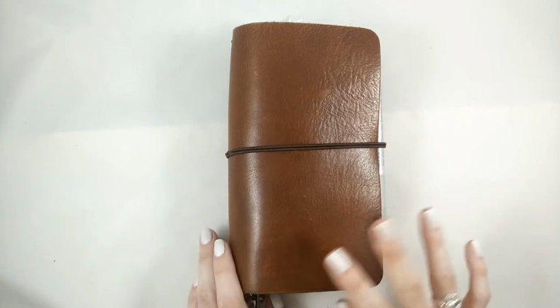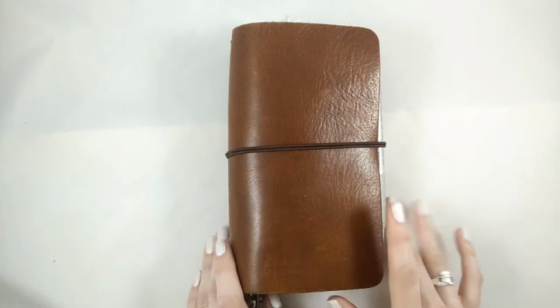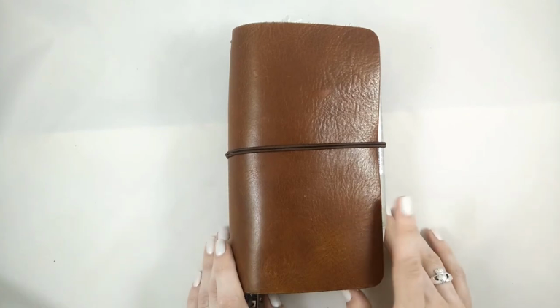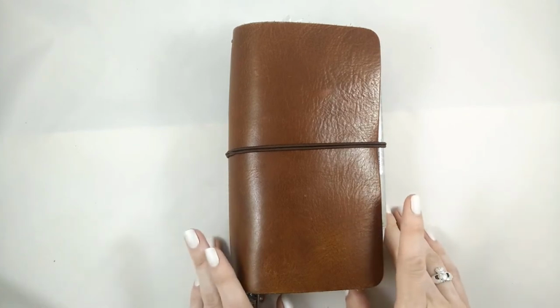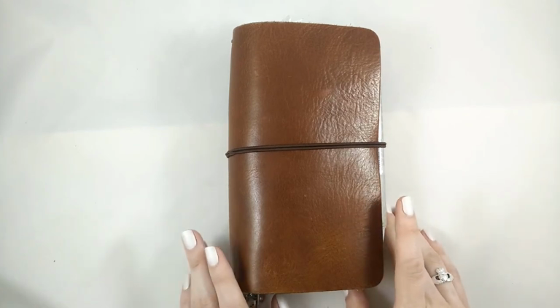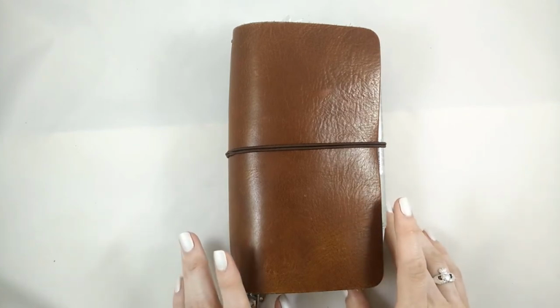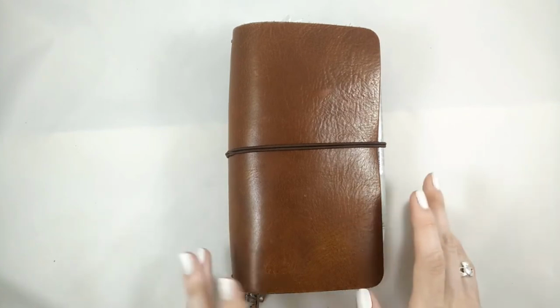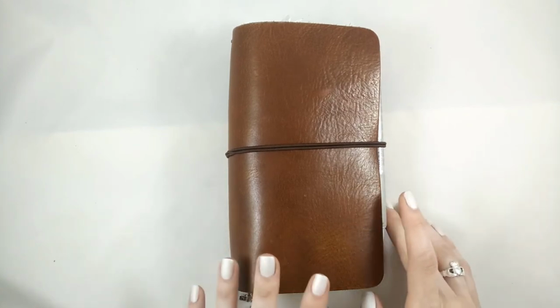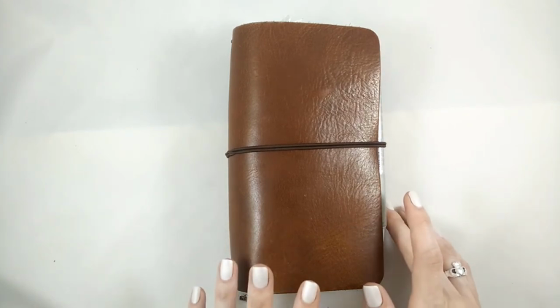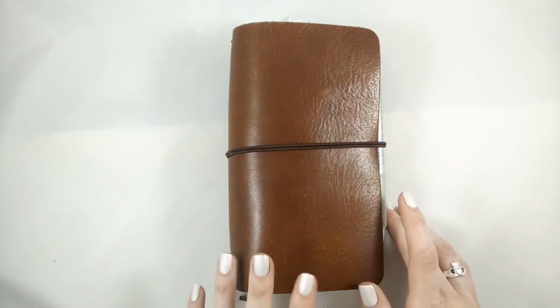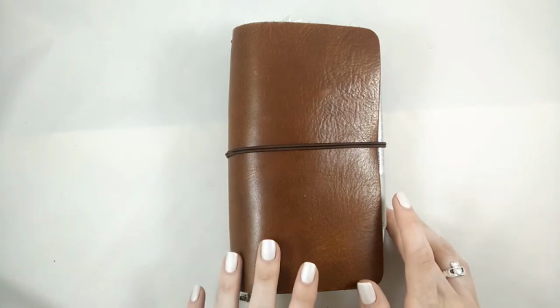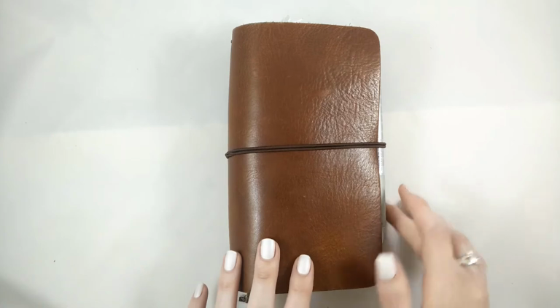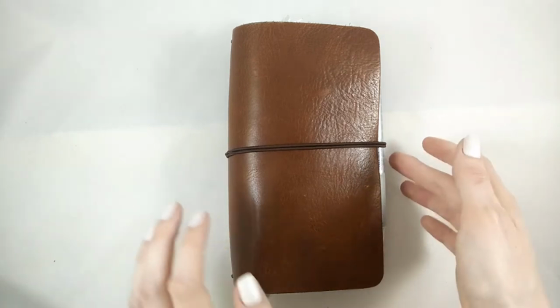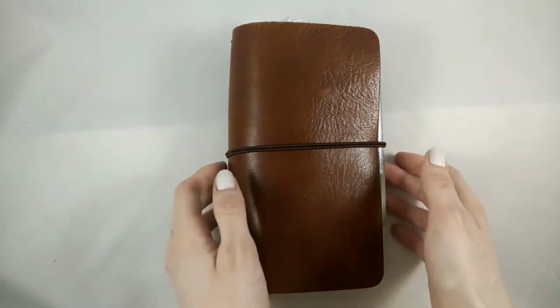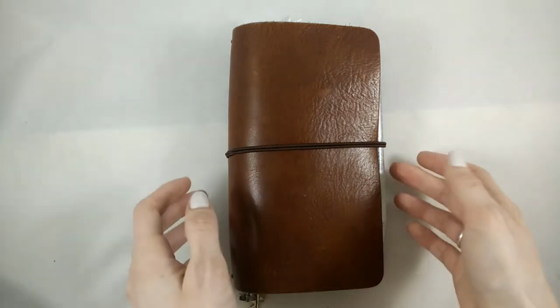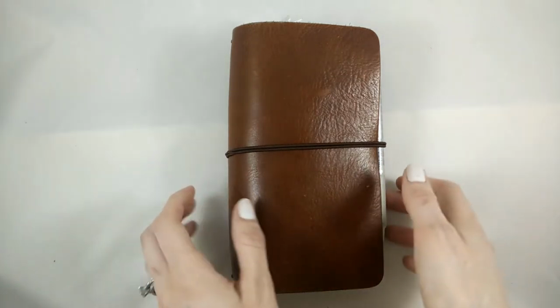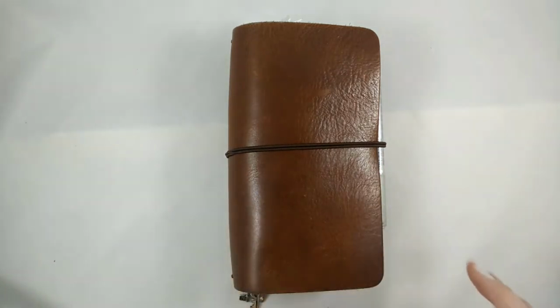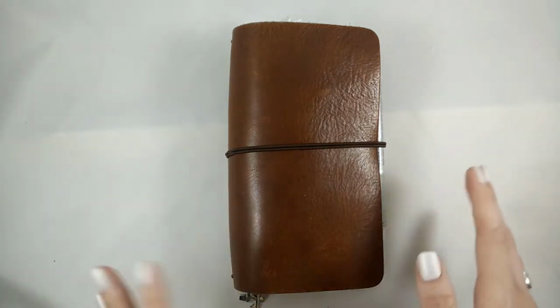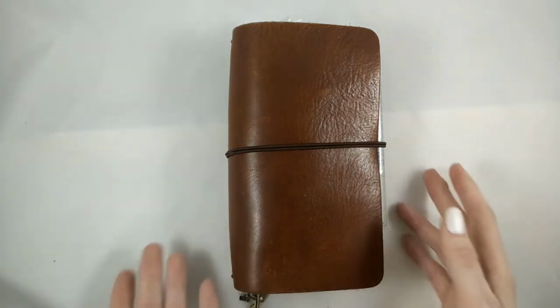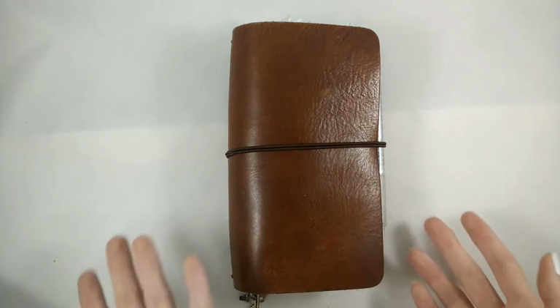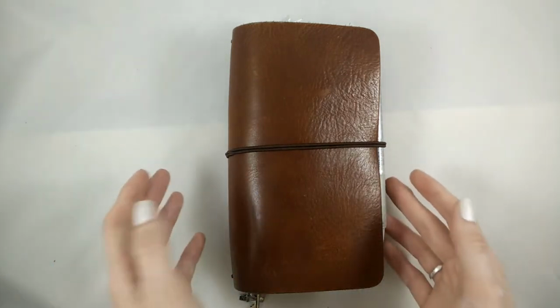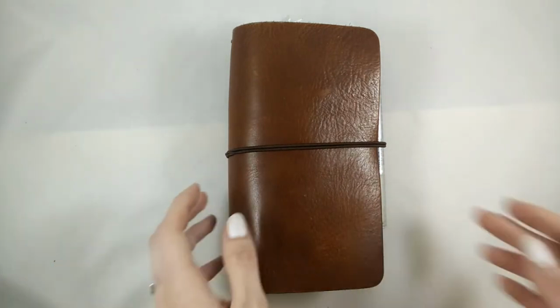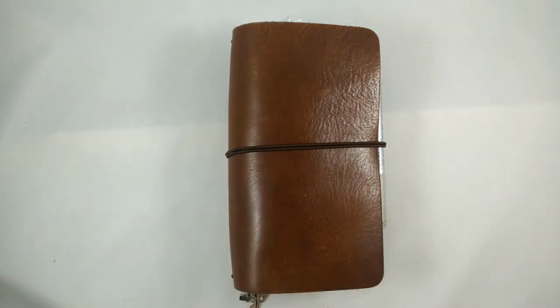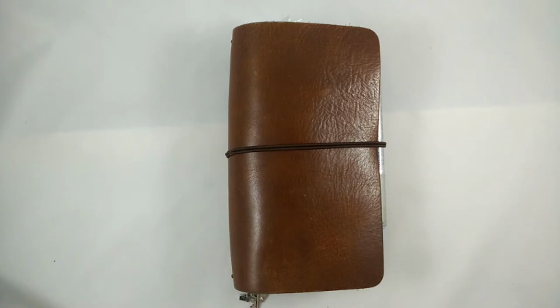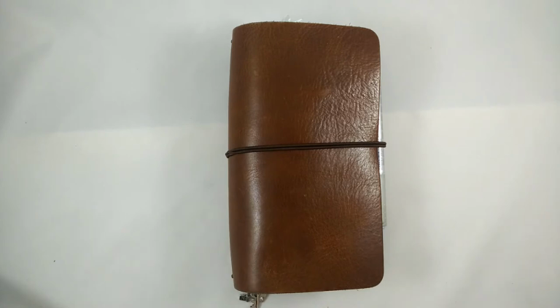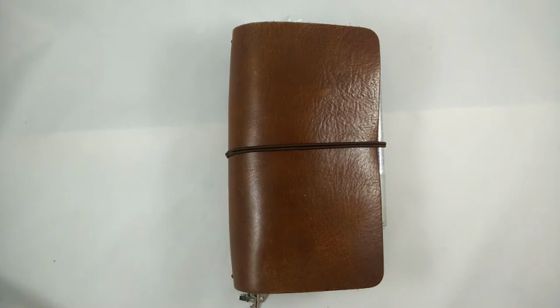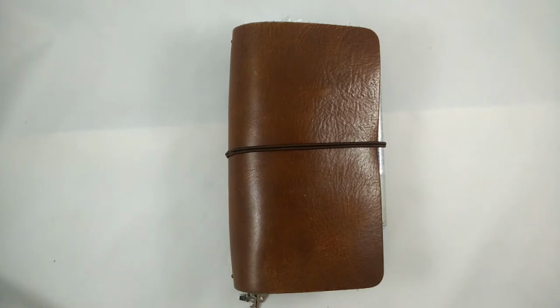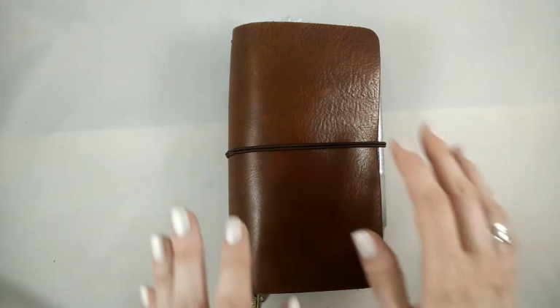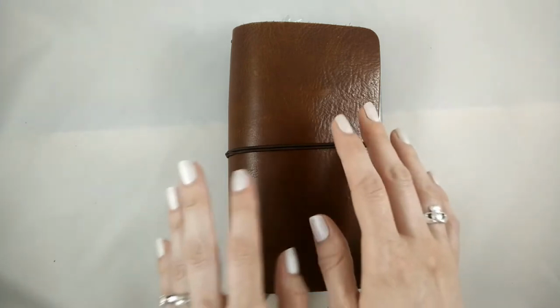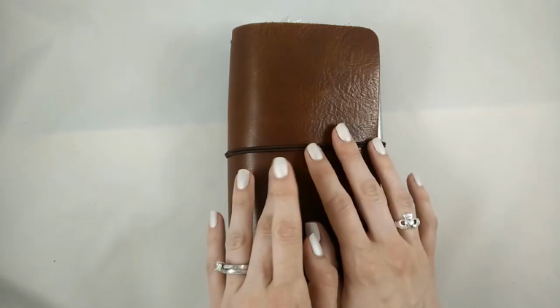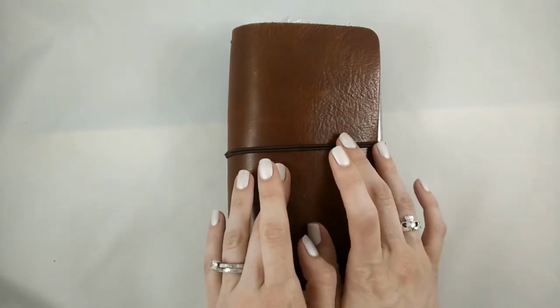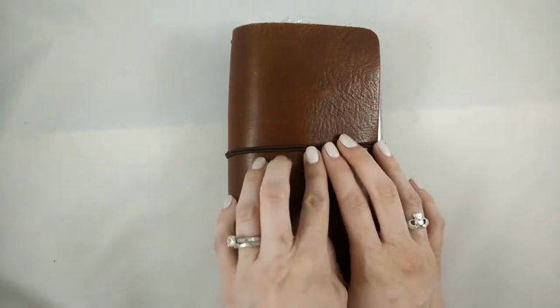Hello! My name's Rebecca. I've posted a couple videos about my bullet journal before and it's been a couple months, so I wanted to update everybody in case you are interested in how my setup has evolved over the last couple months.